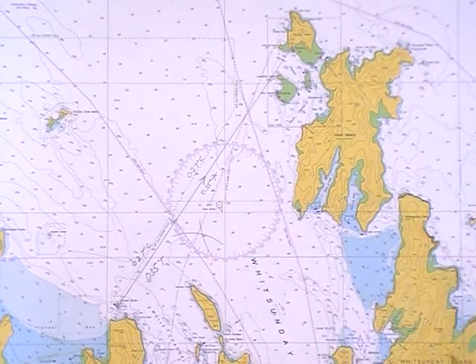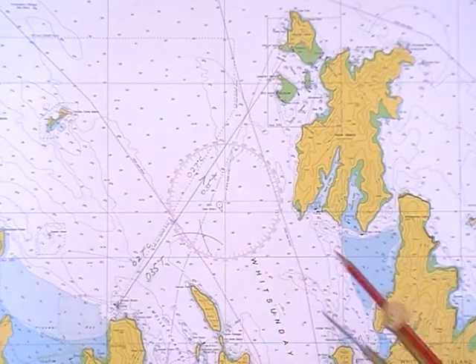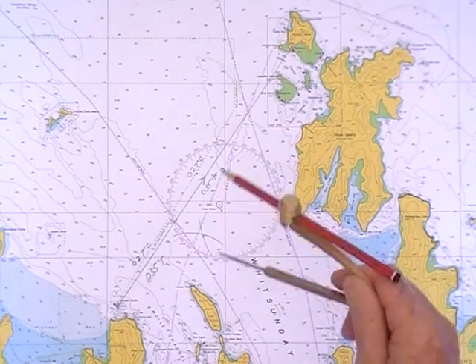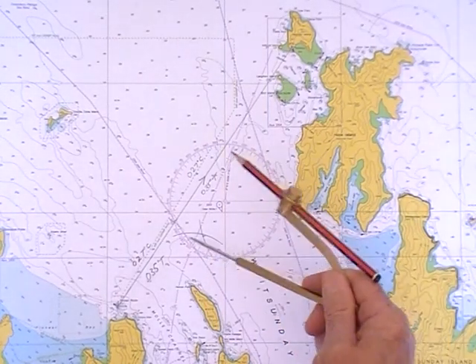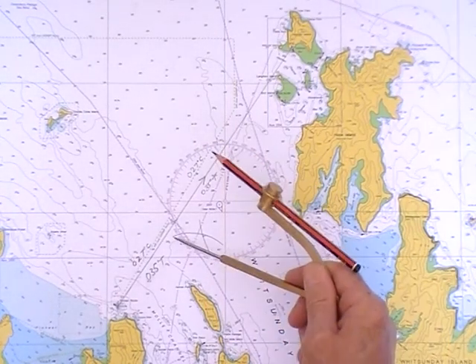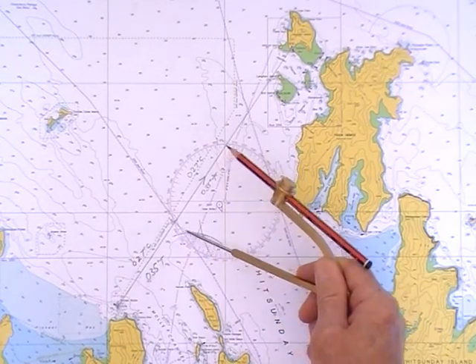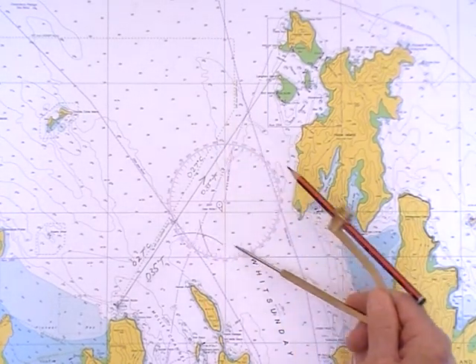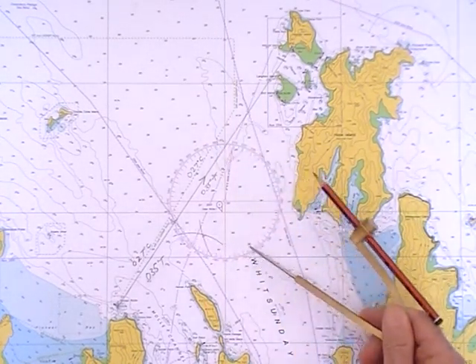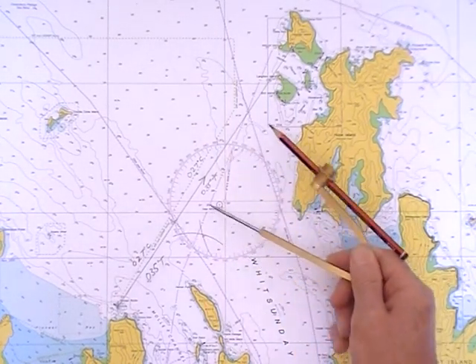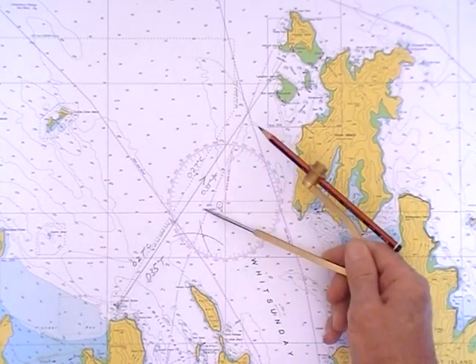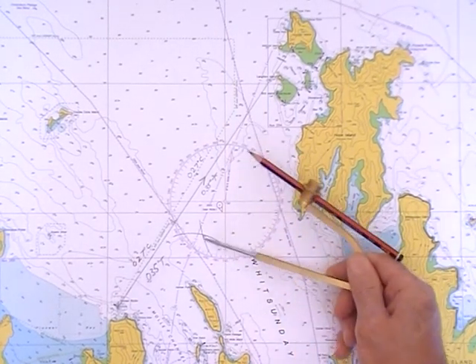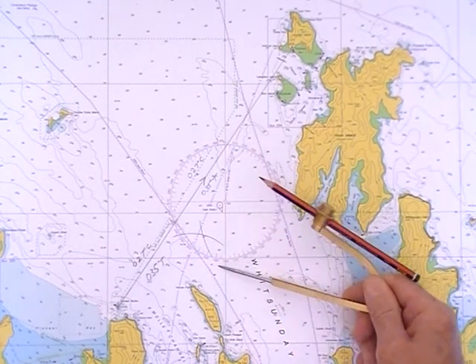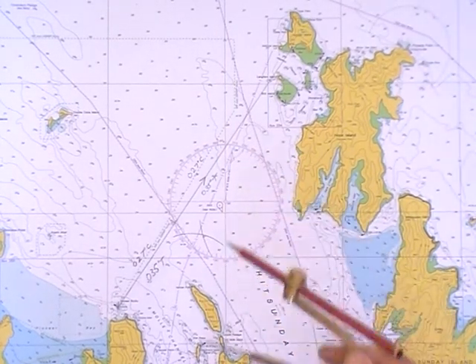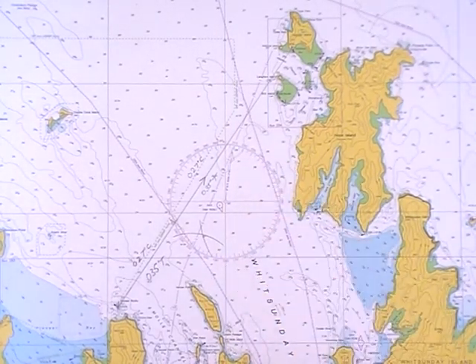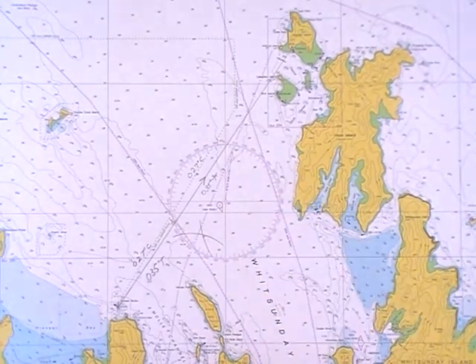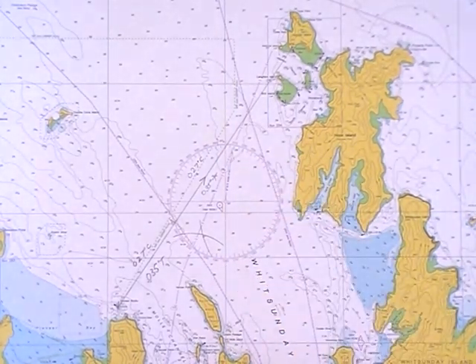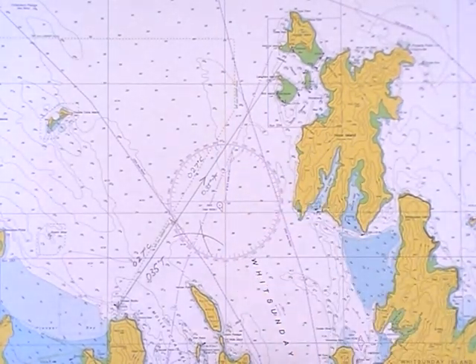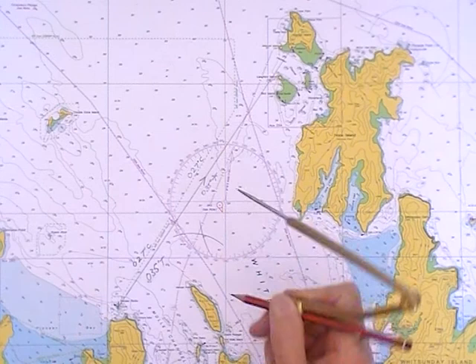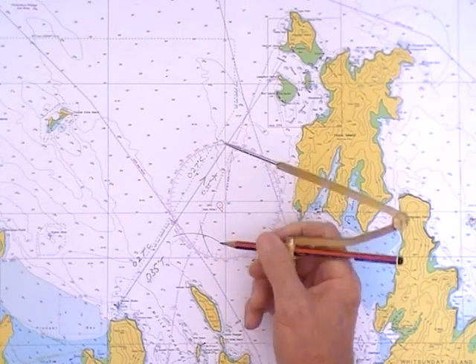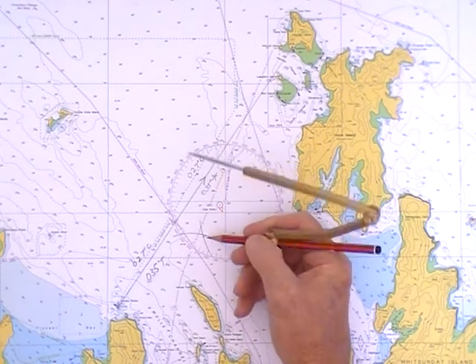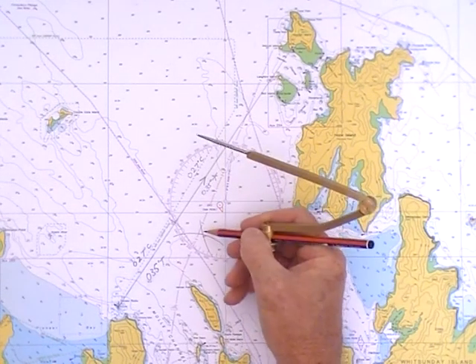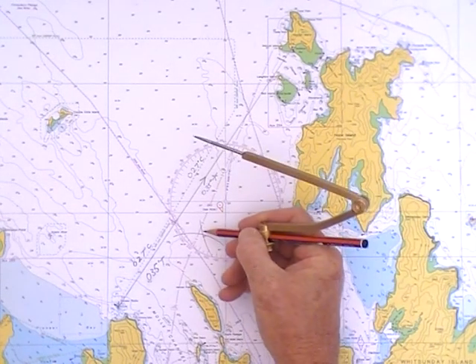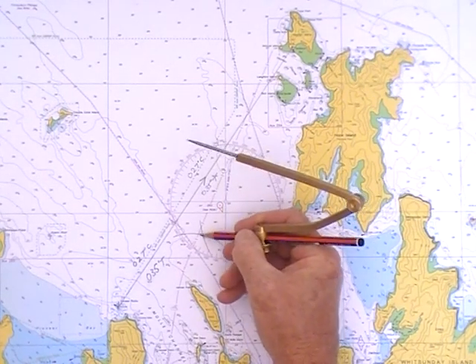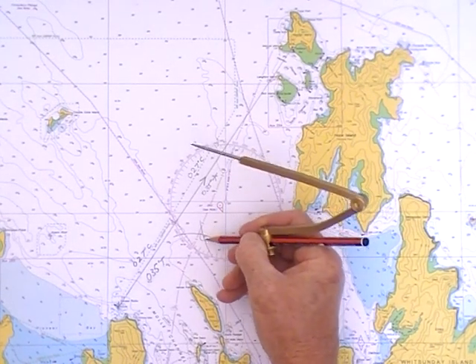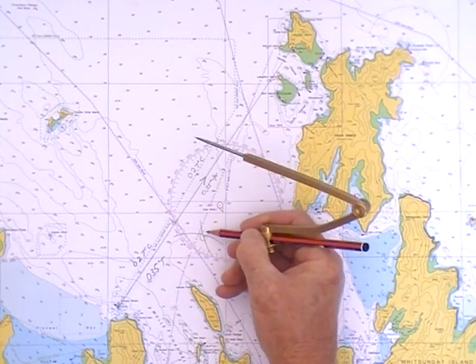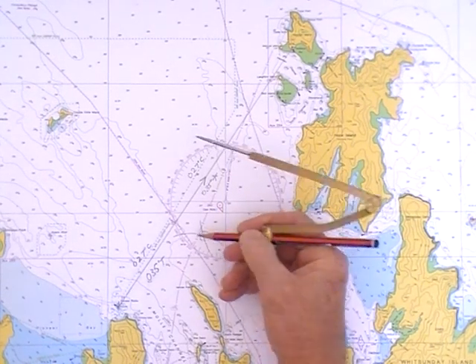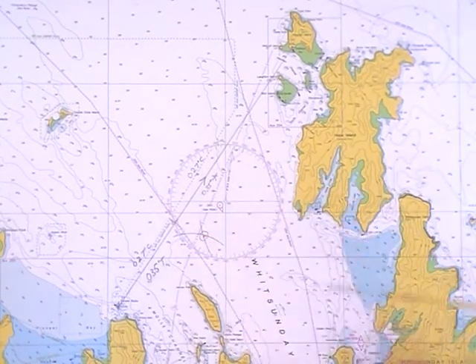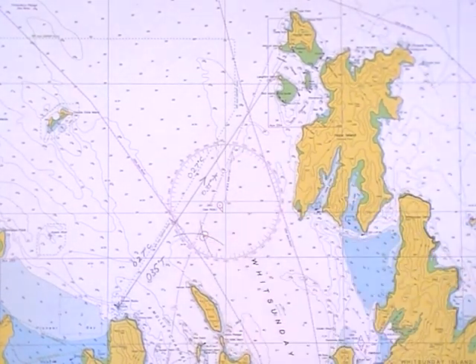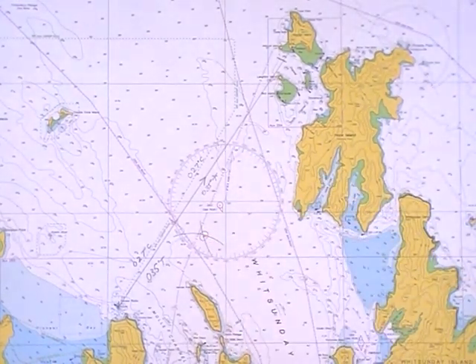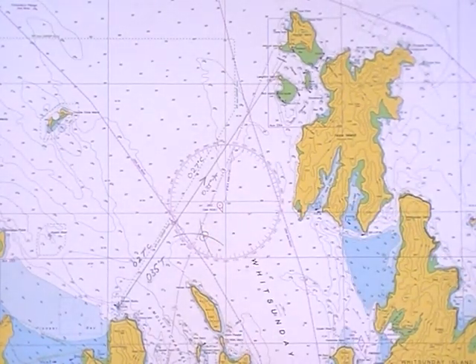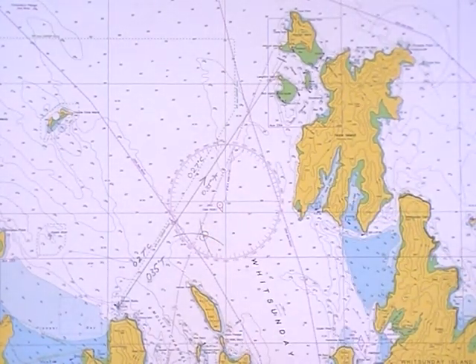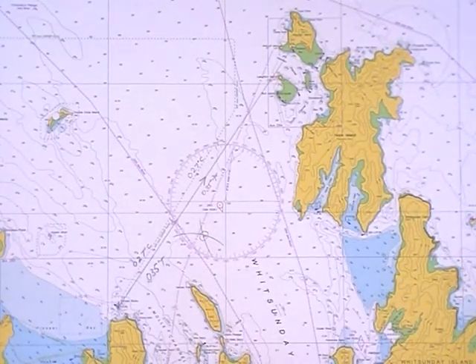So if I'm along that curve and that curve, that must be my position fix.